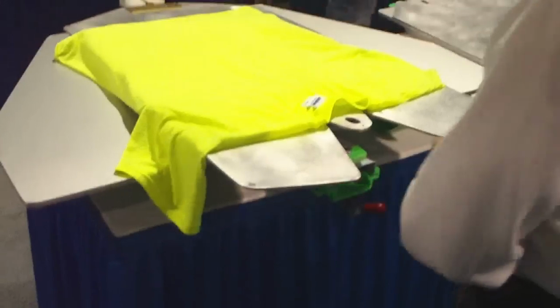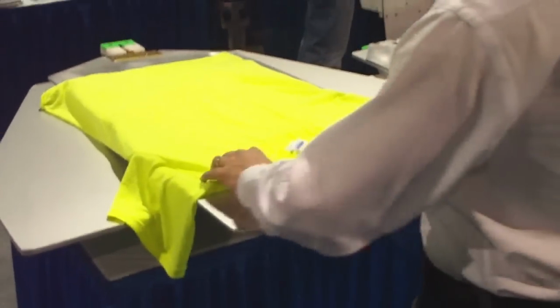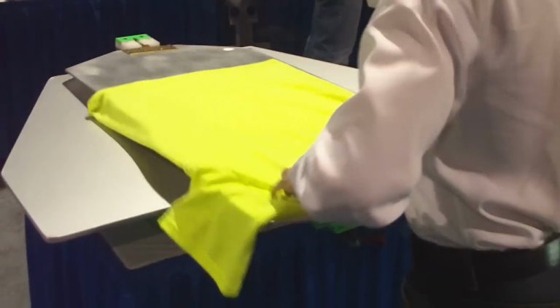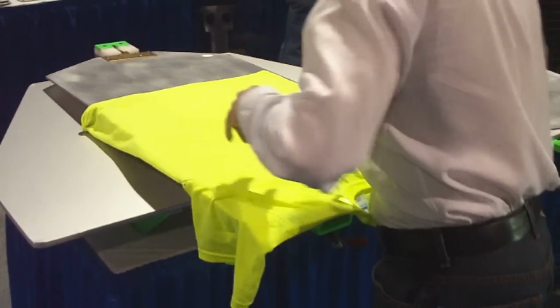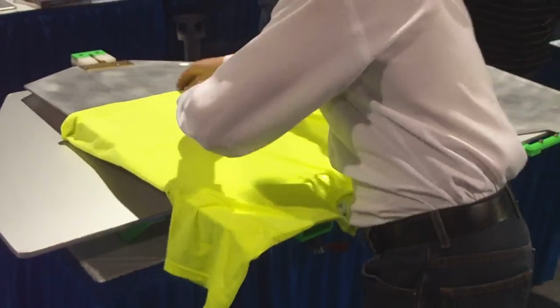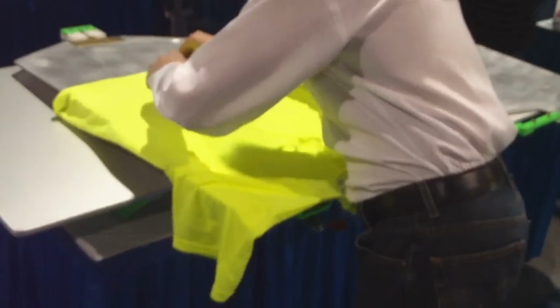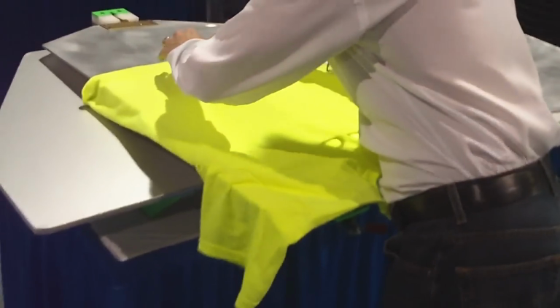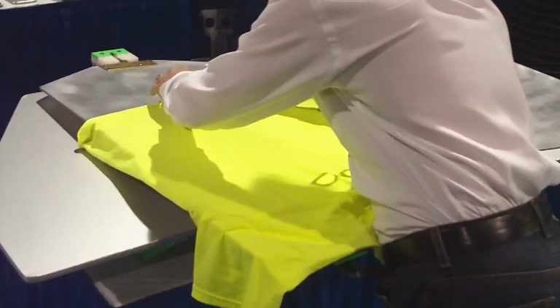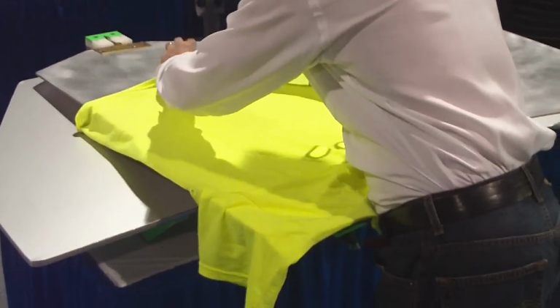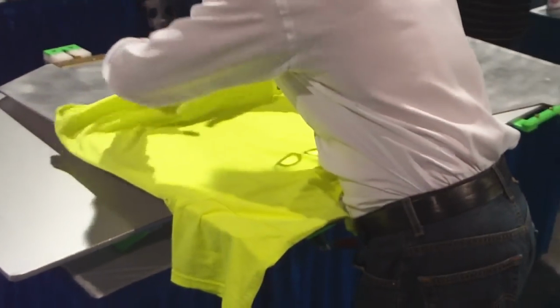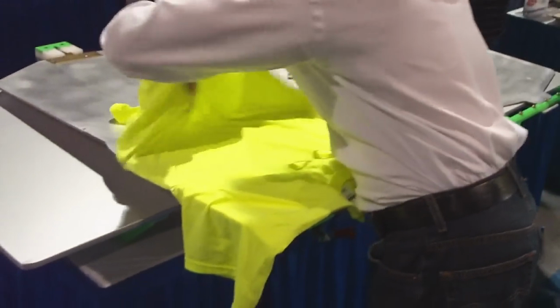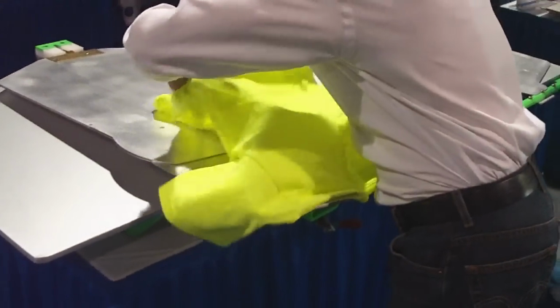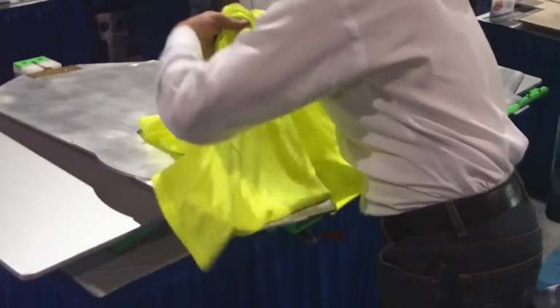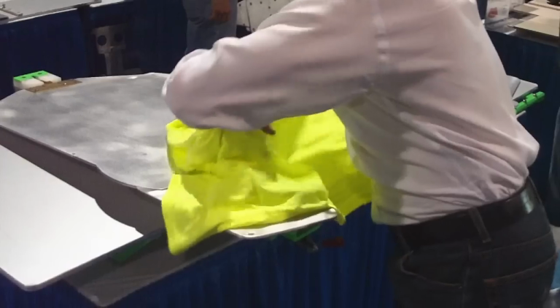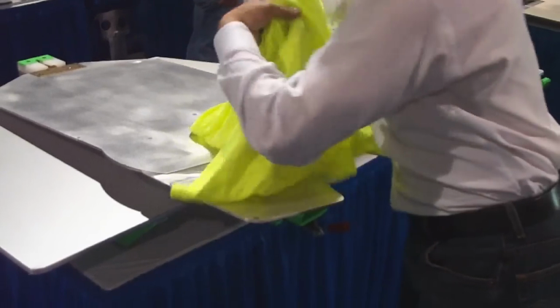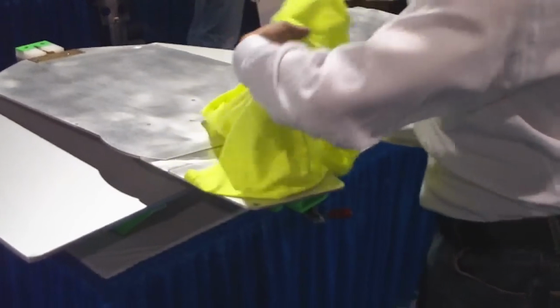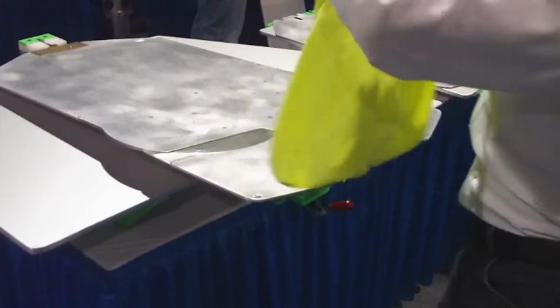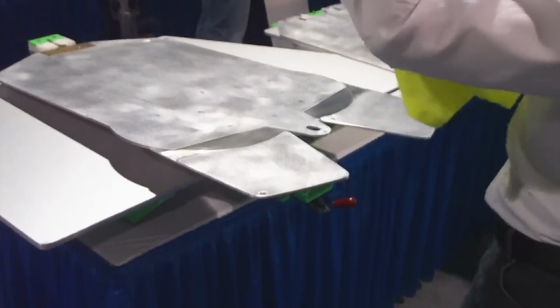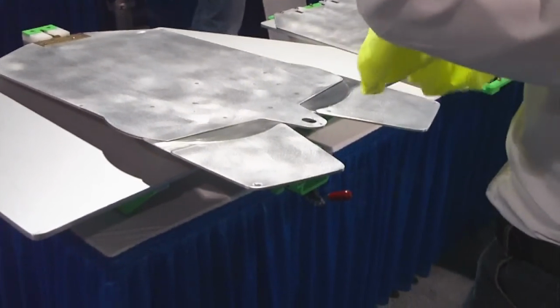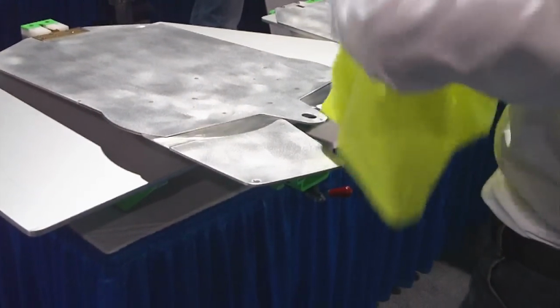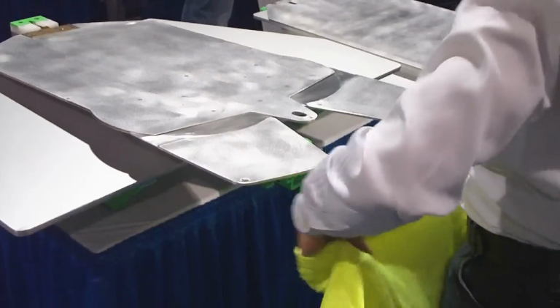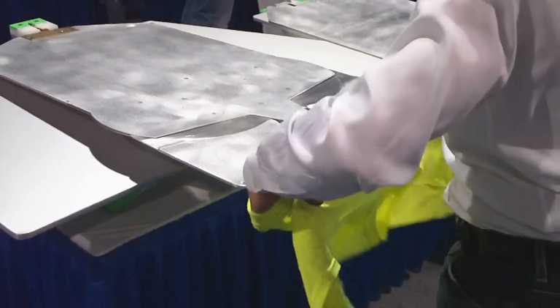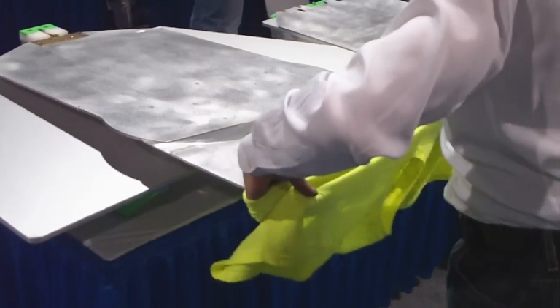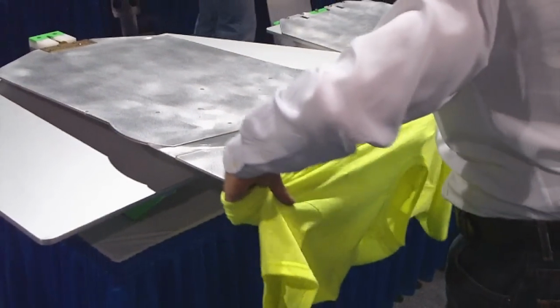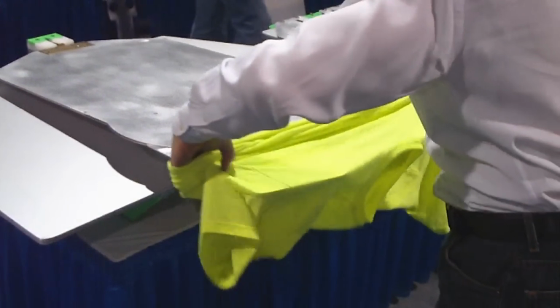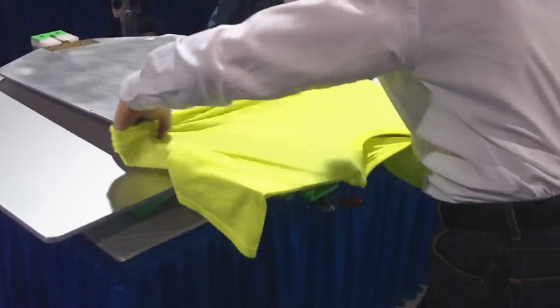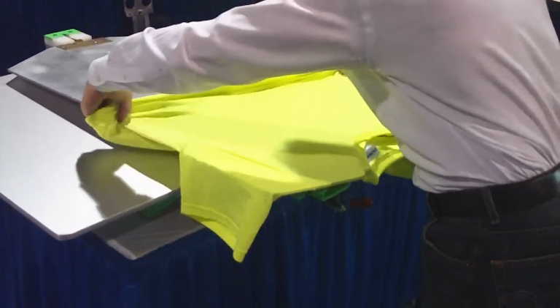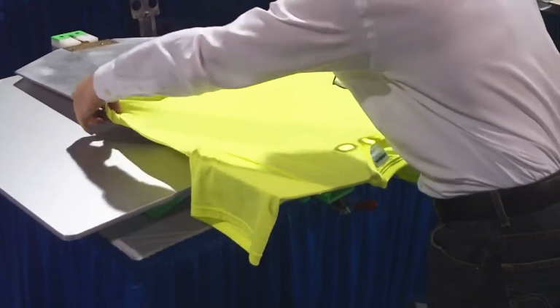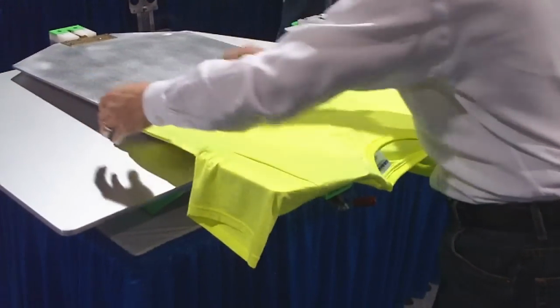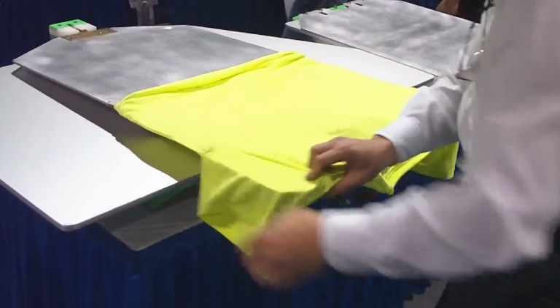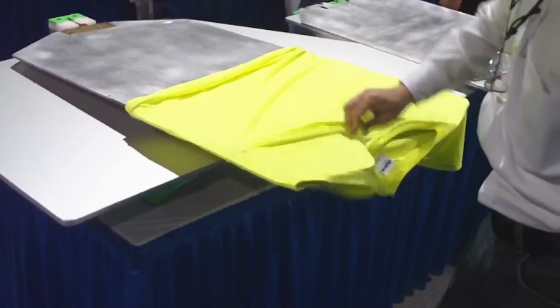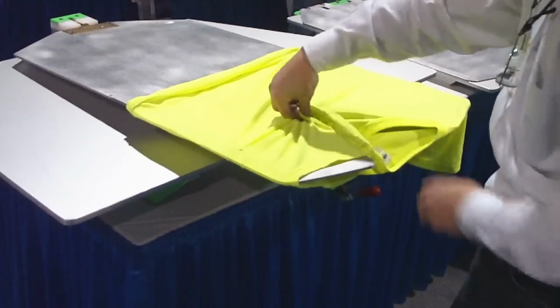Here's where we load it. Loading is a skill that not everybody's born with, and I was not.